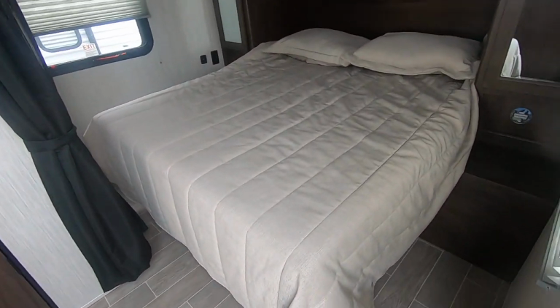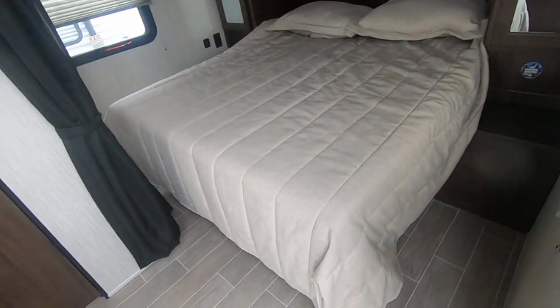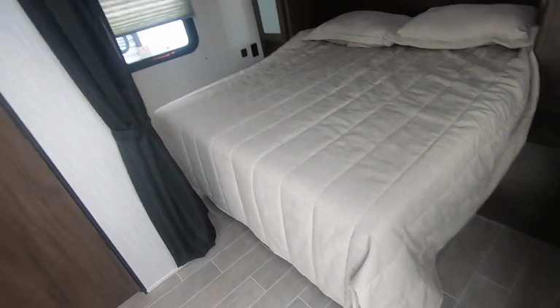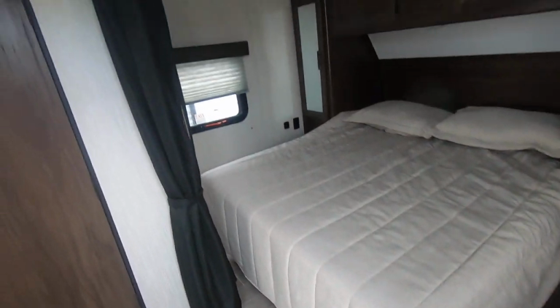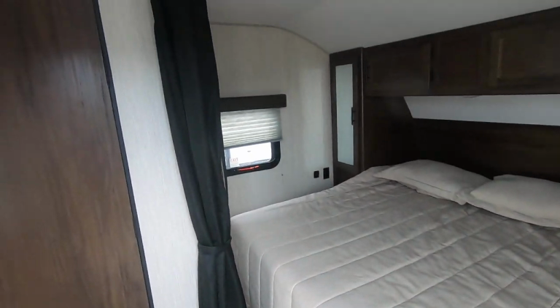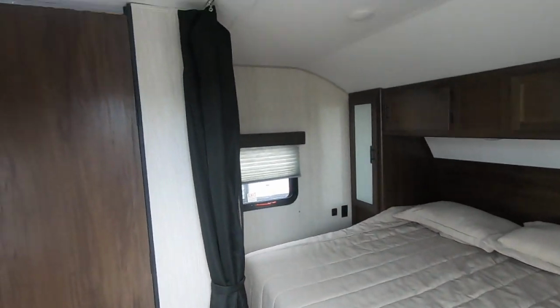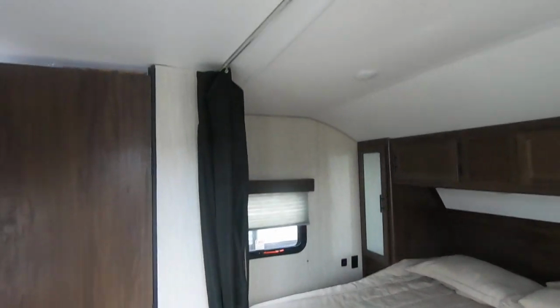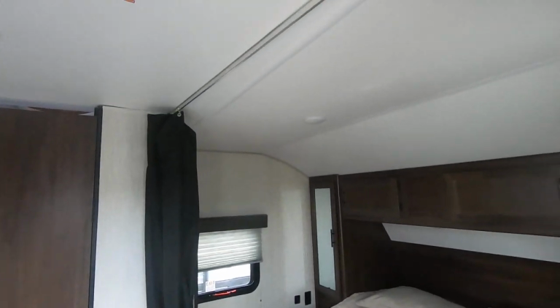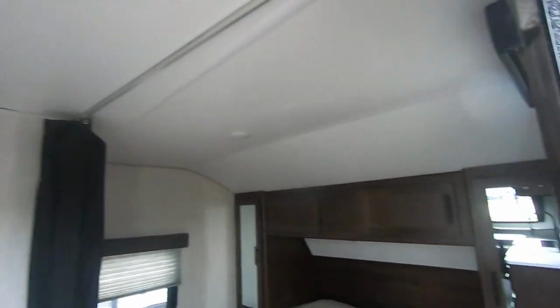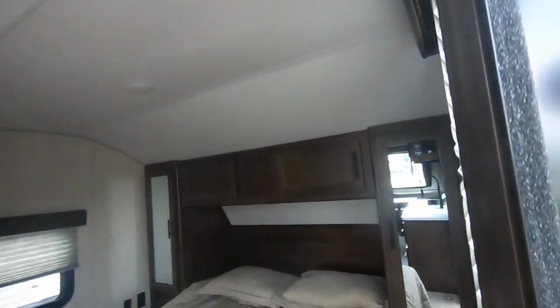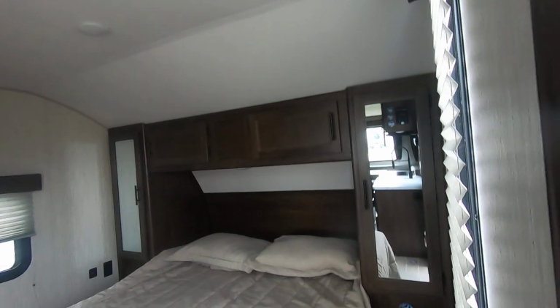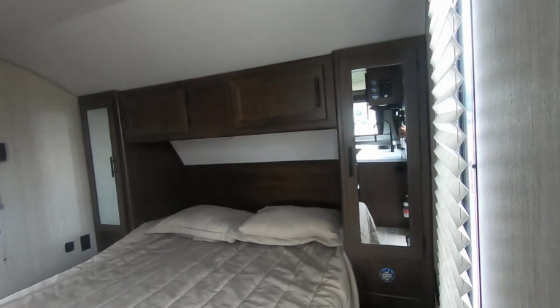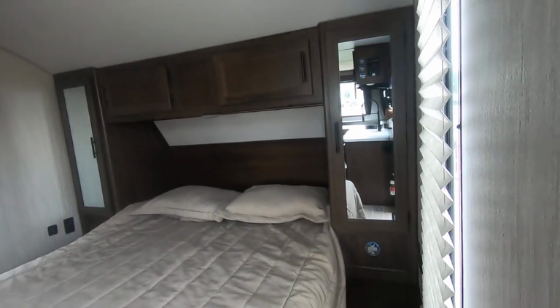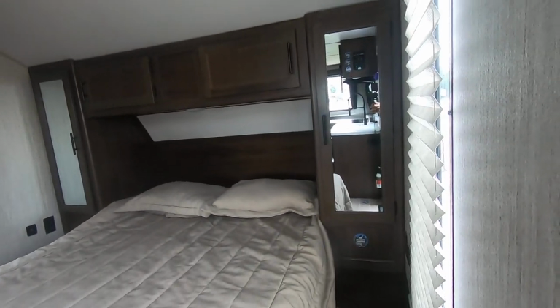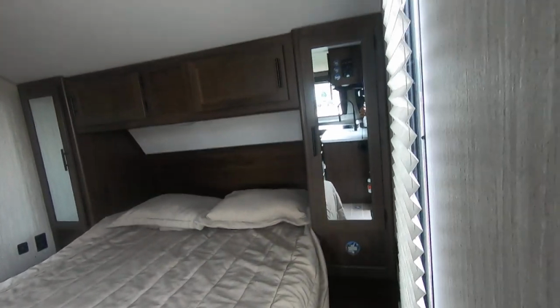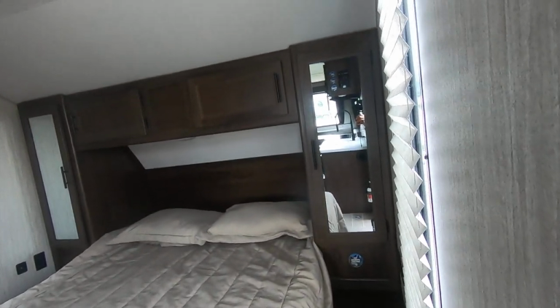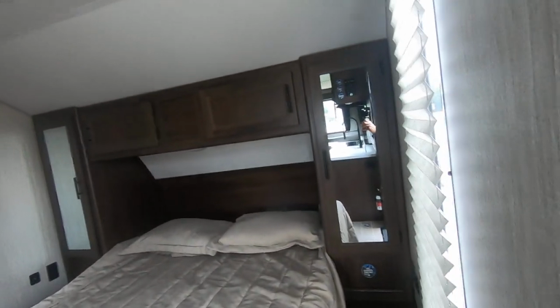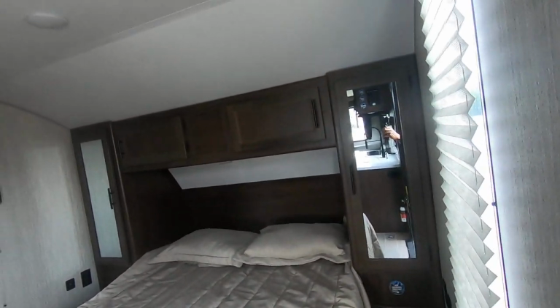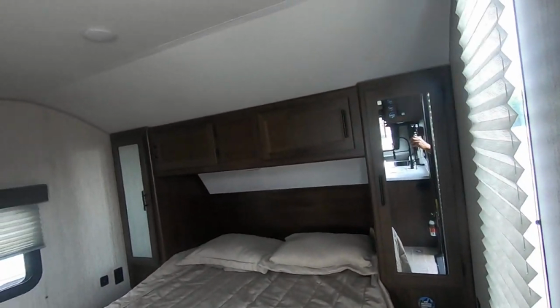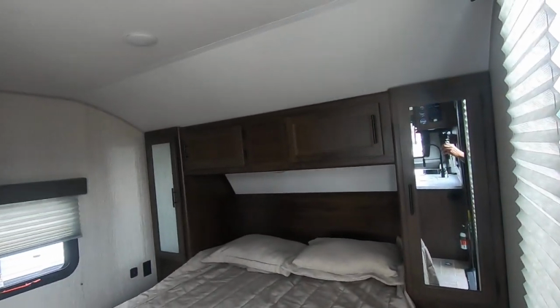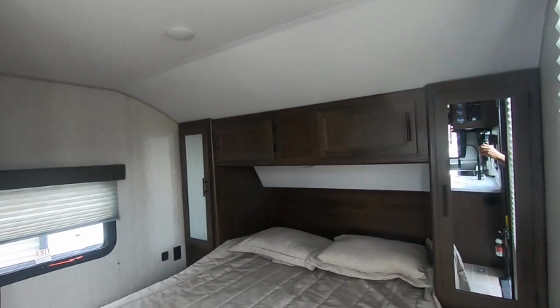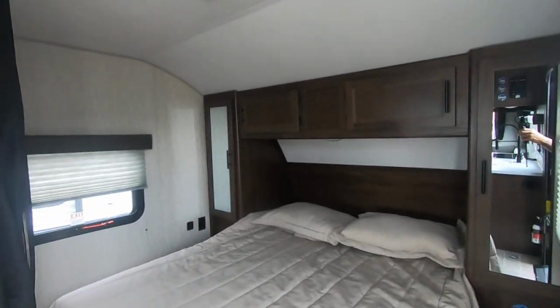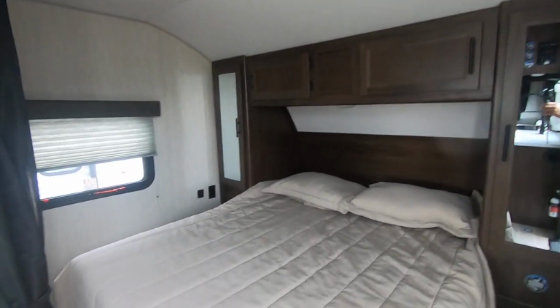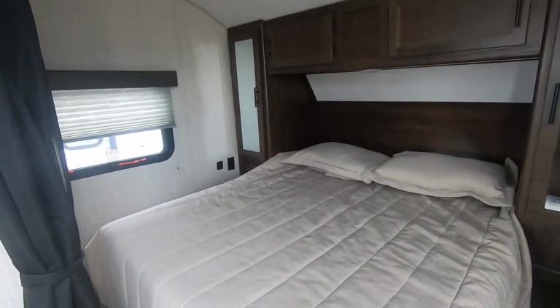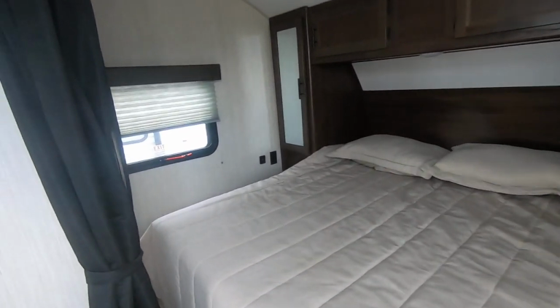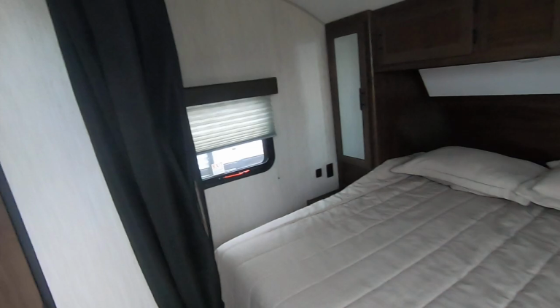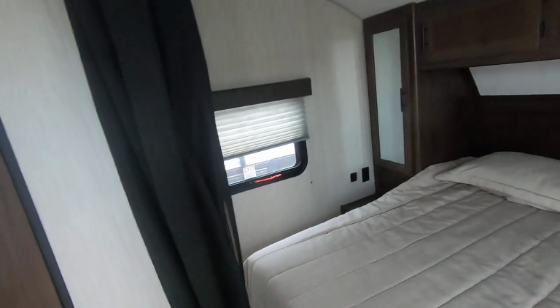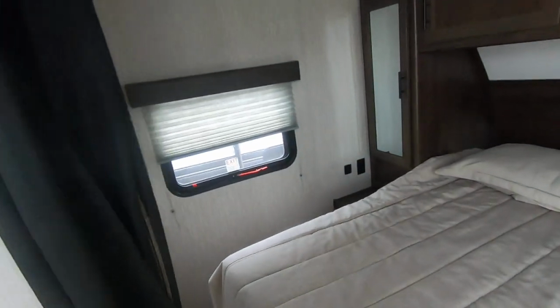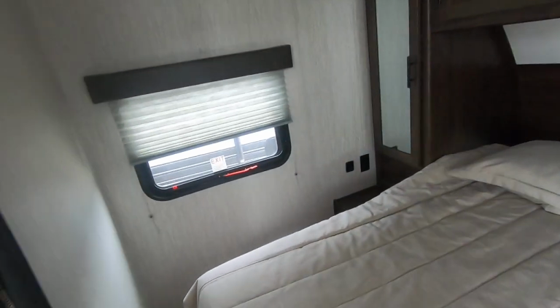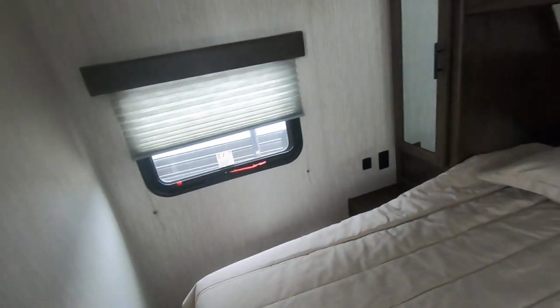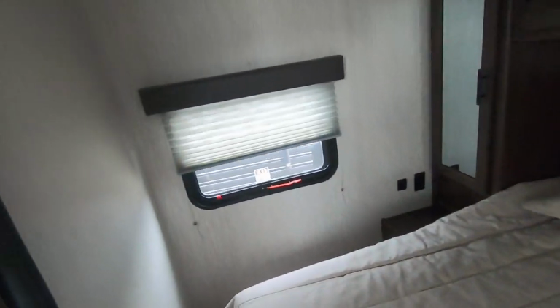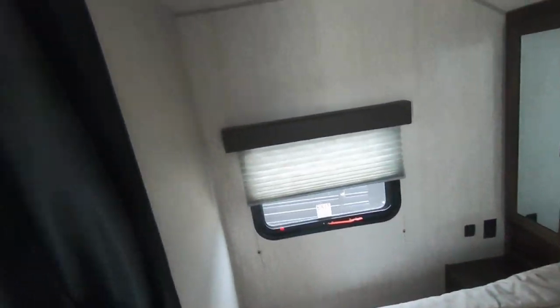Going inside, you've got a queen bed with a curtain that comes across for privacy. You've got some nice wardrobe cabinets, cabinets across the top, wardrobe there, and nice windows here.